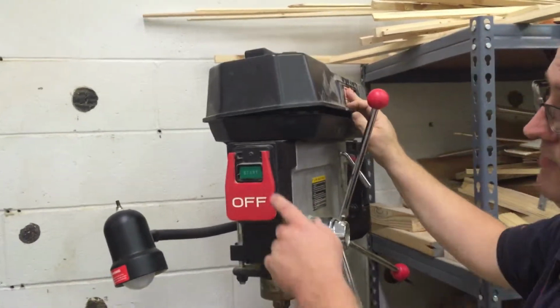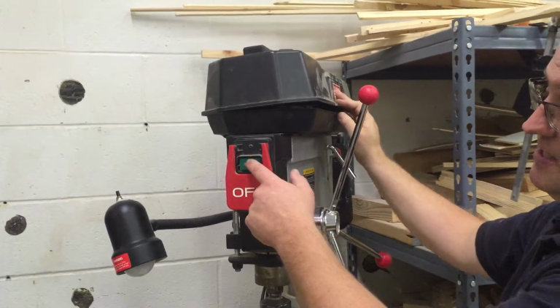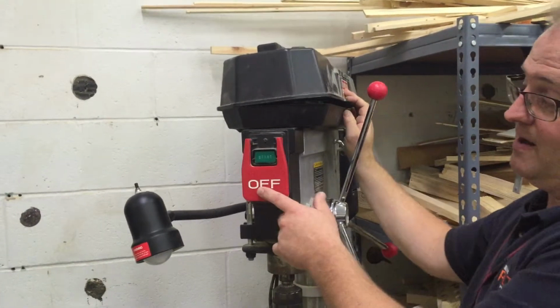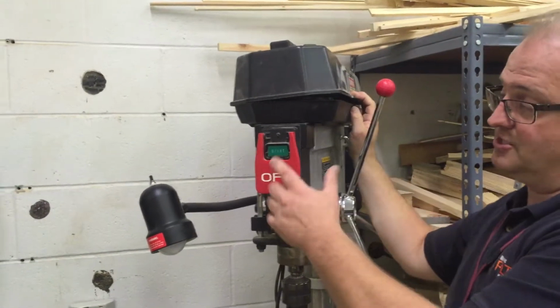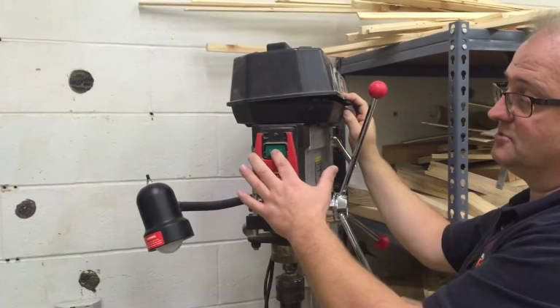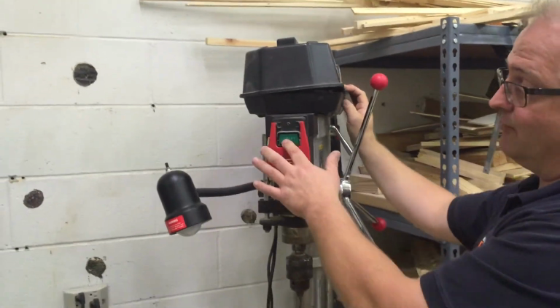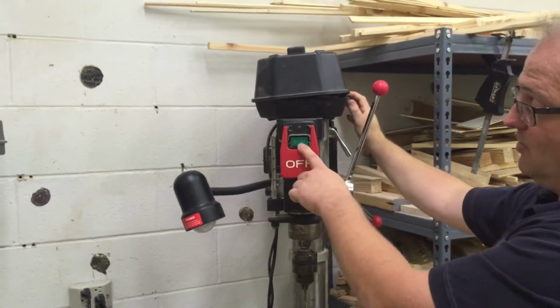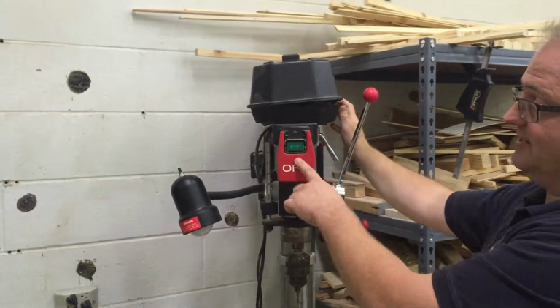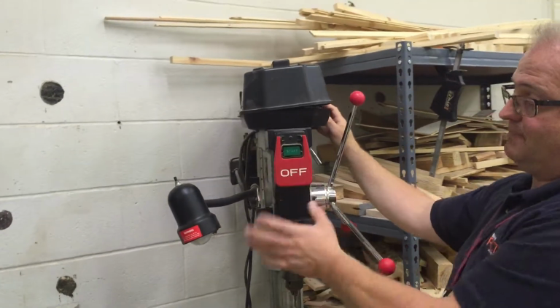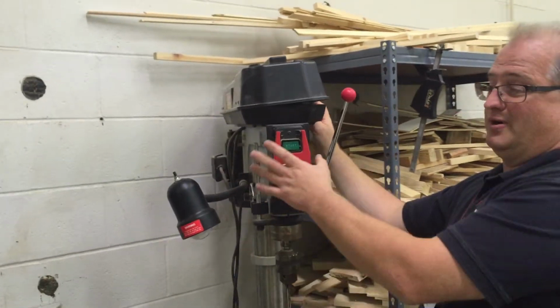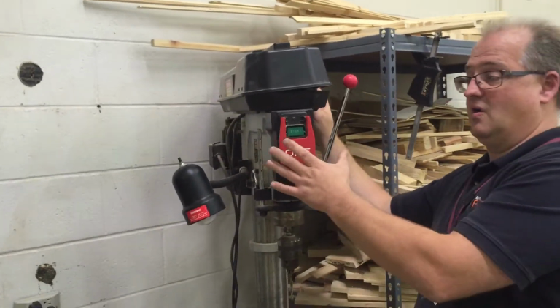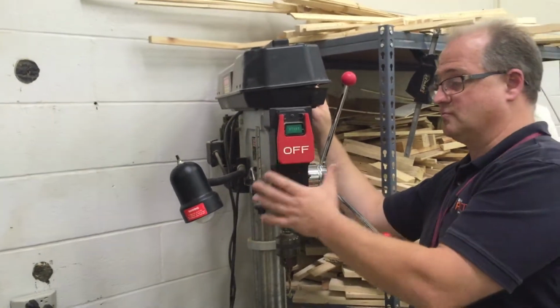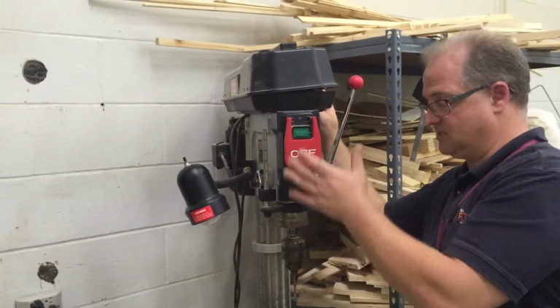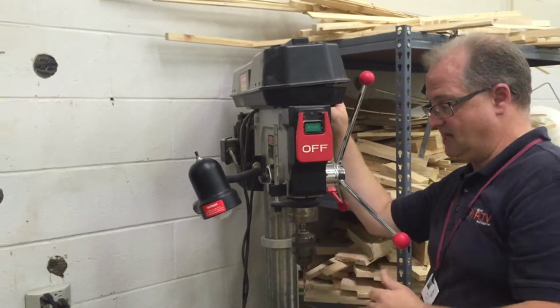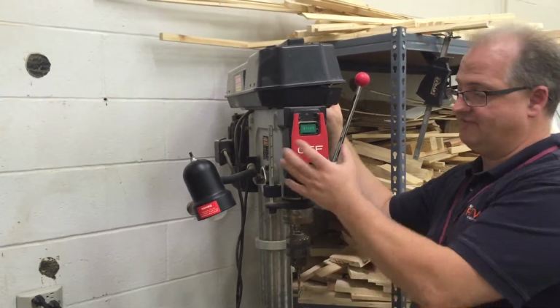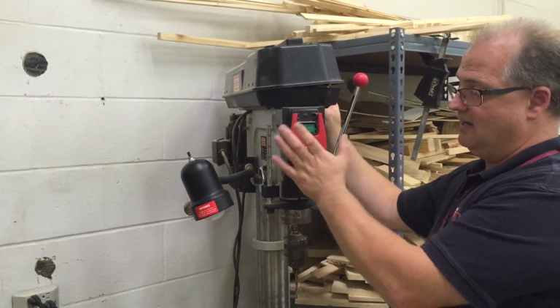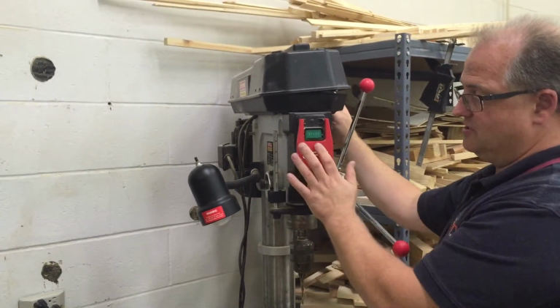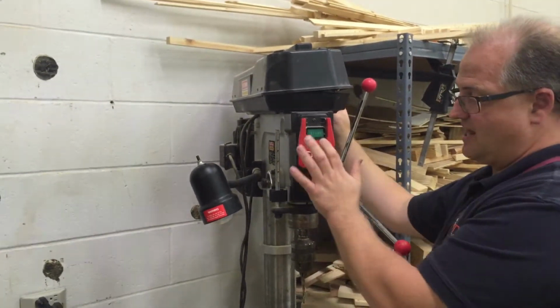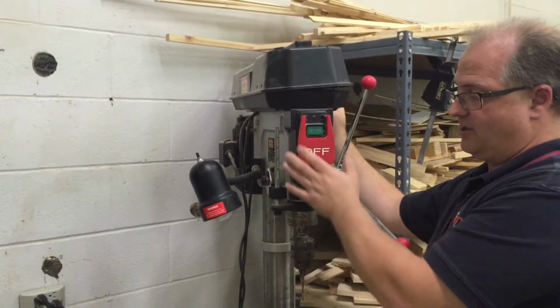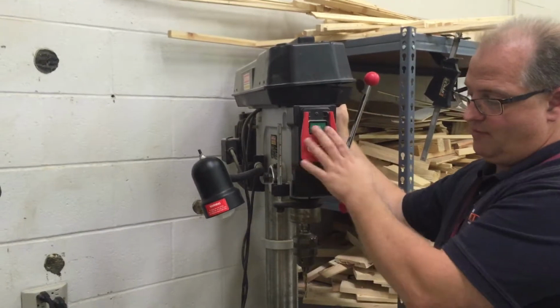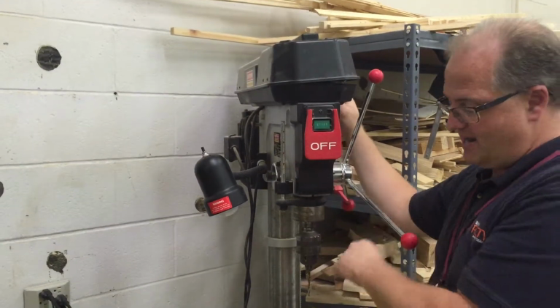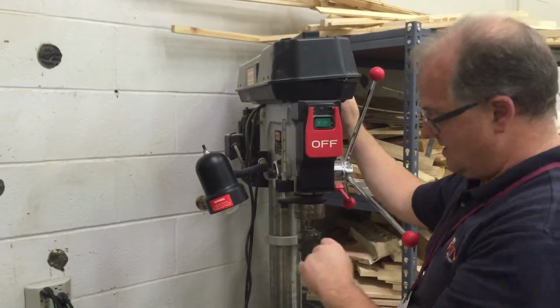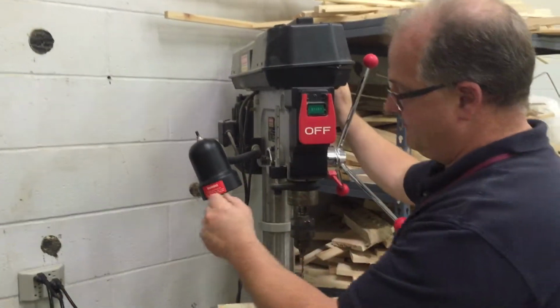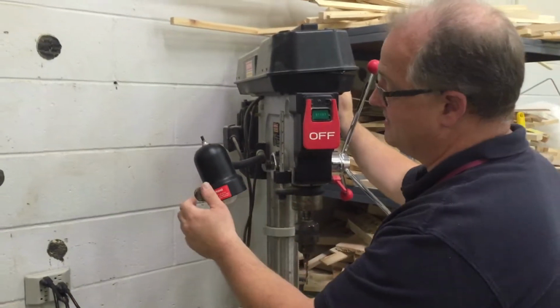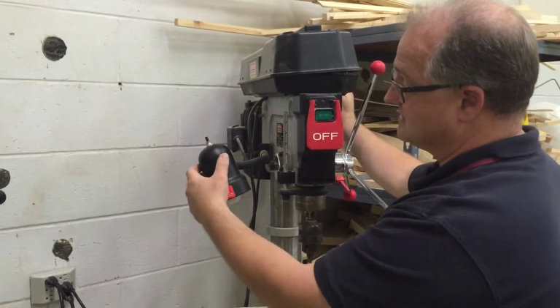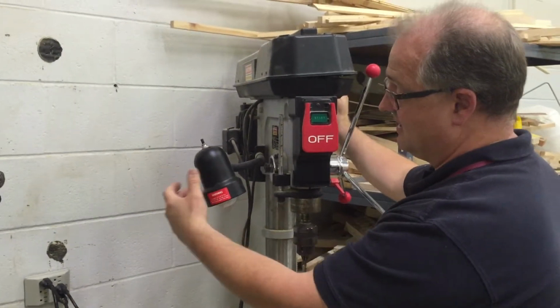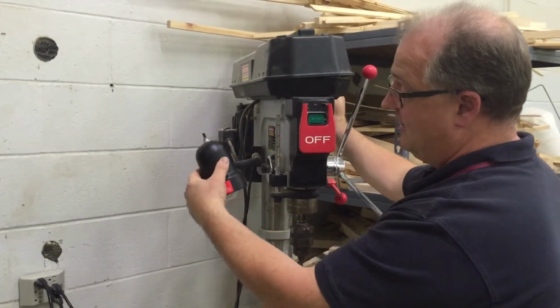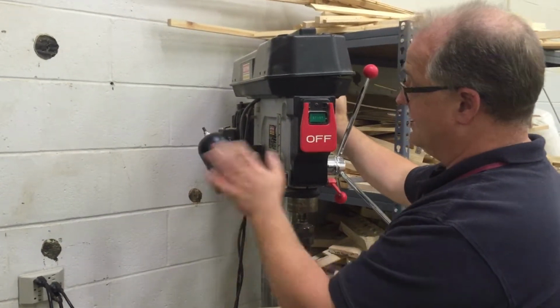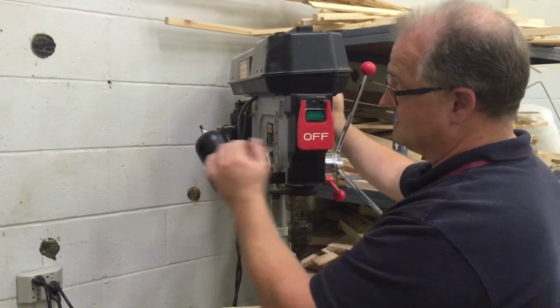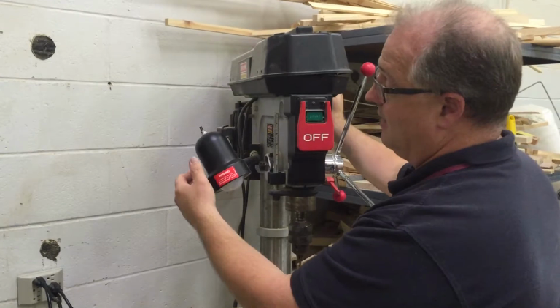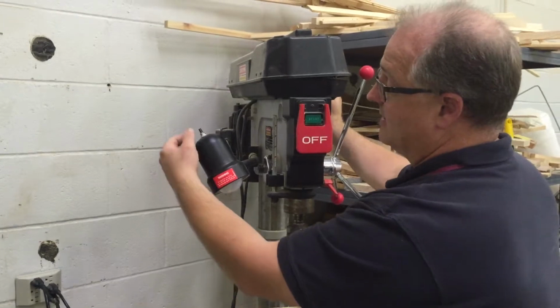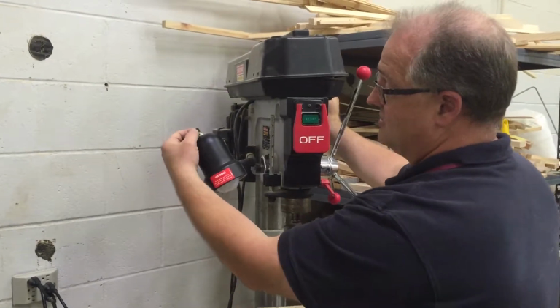We've got the on/off switch. Notice we've got a real small green start button and a real big off switch, just in case — for safety. Notice there's that color coding: red is the safety feature, and the safety color indicates a warning and danger.